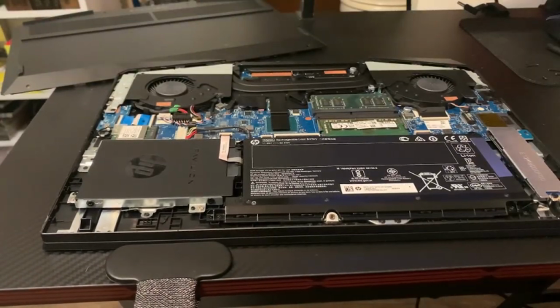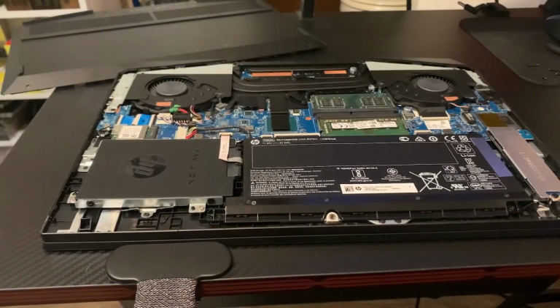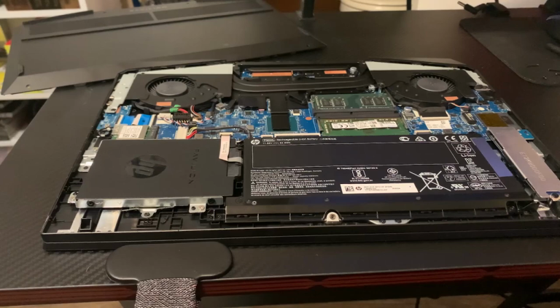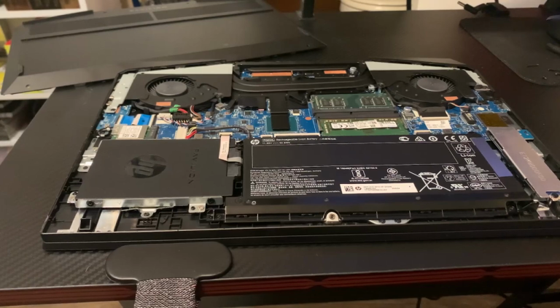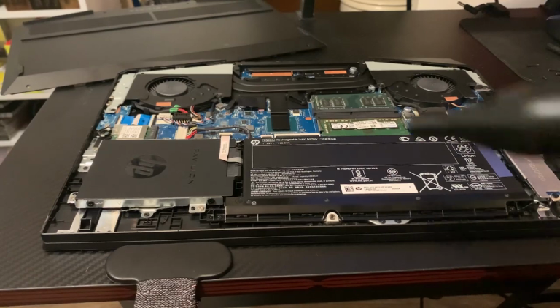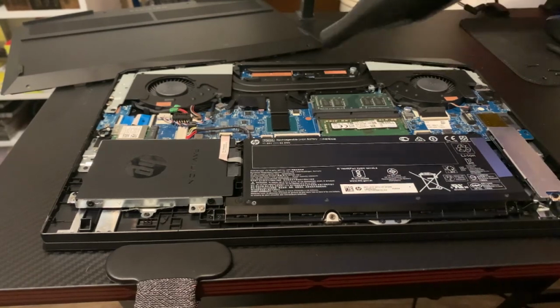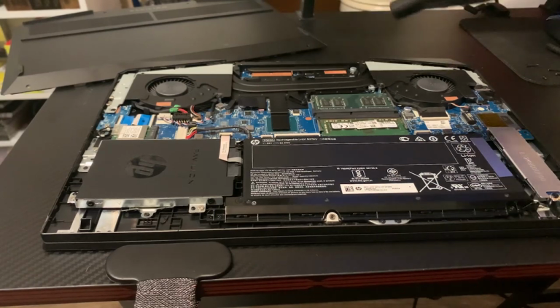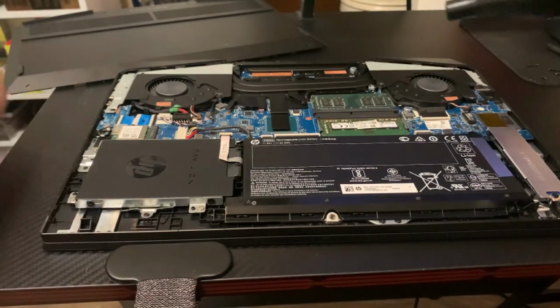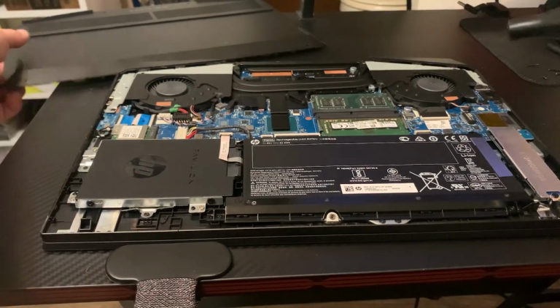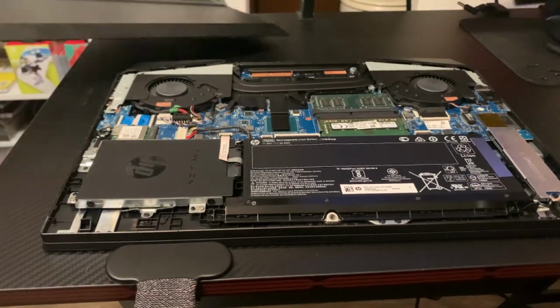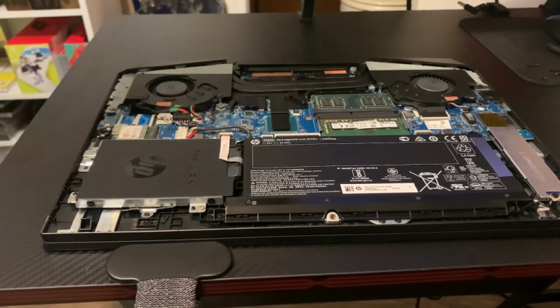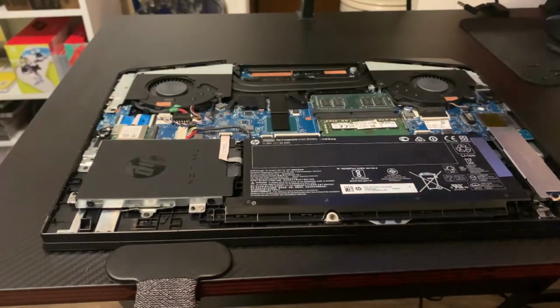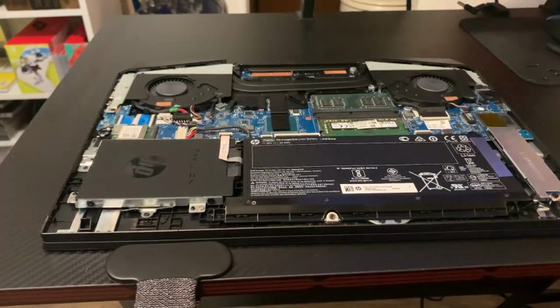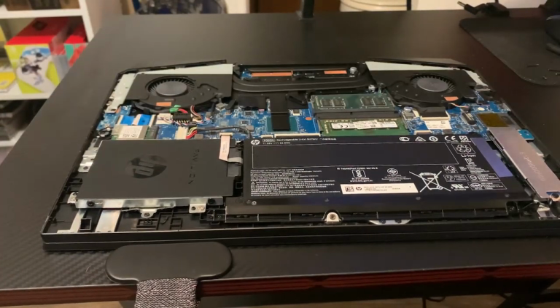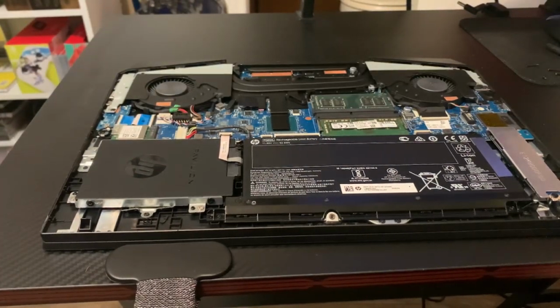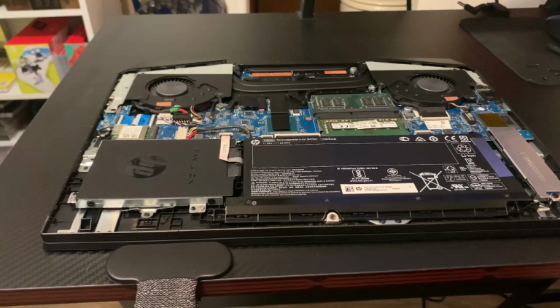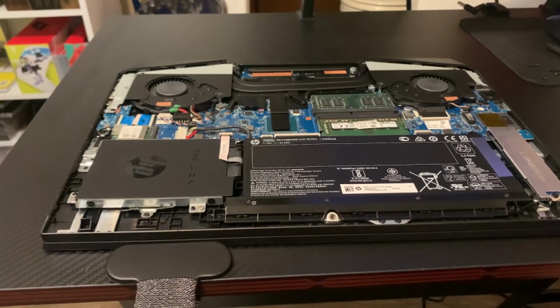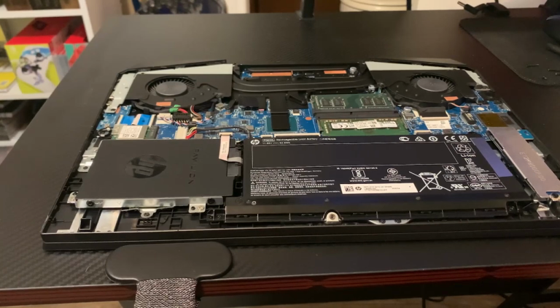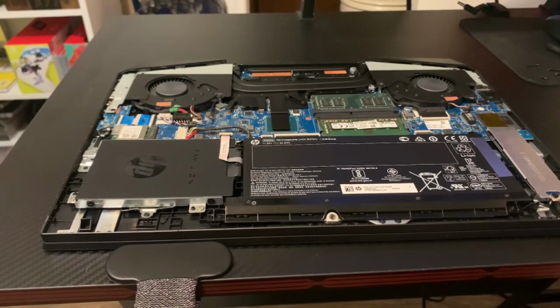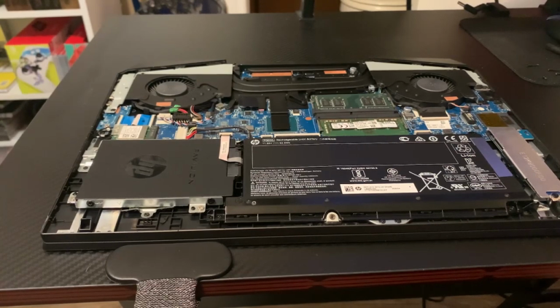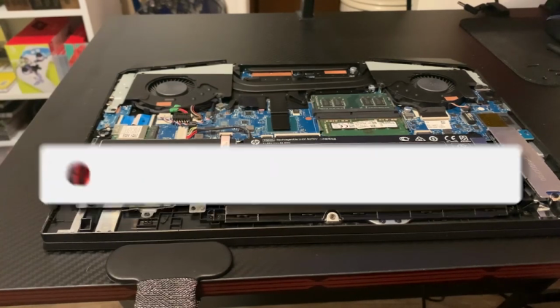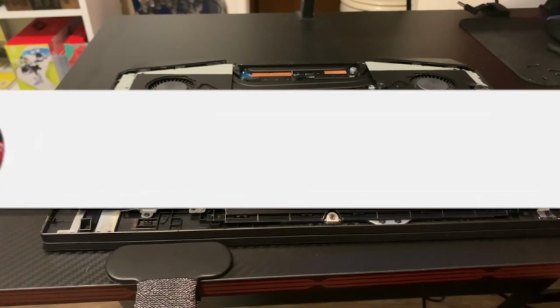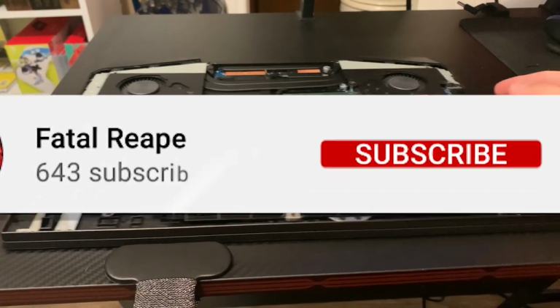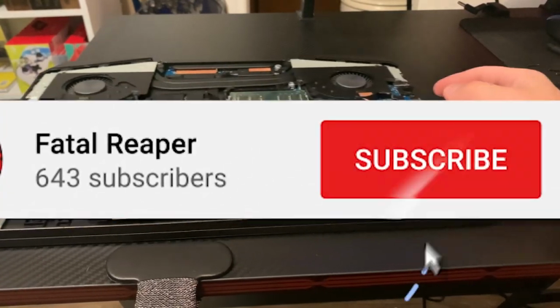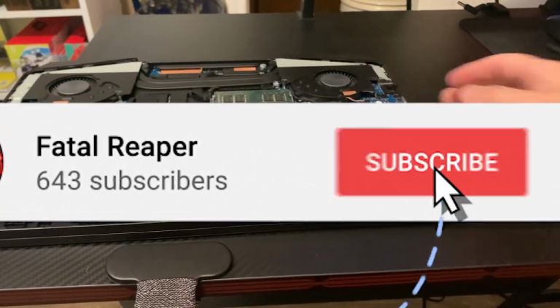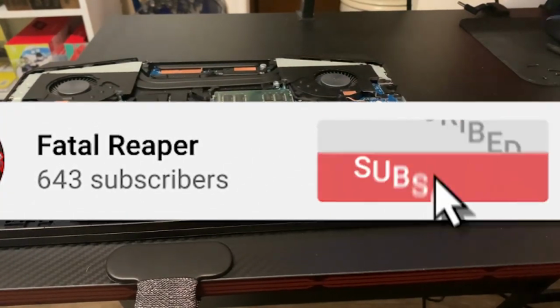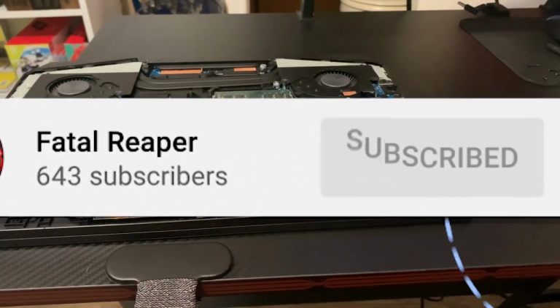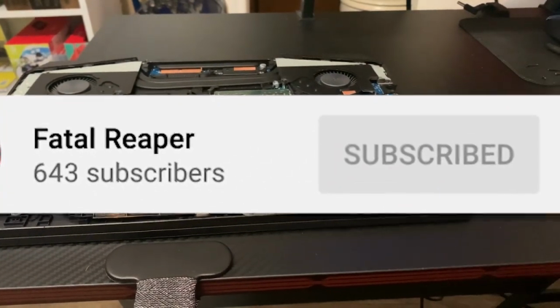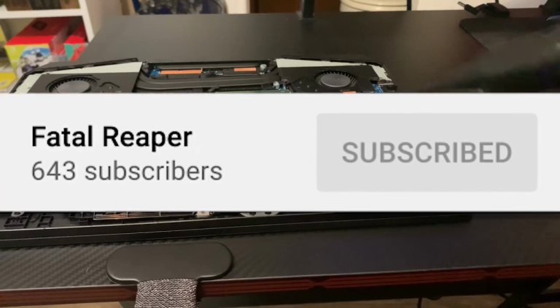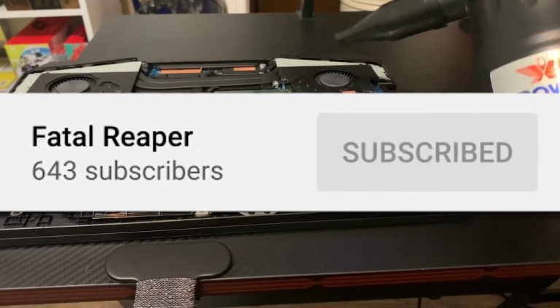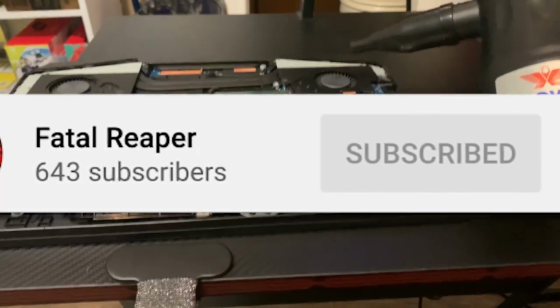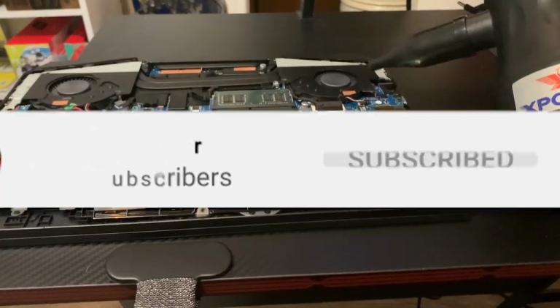4 screws at the top that are longer, and then 3 on the bottom. After you've removed the back plate, make sure your laptop is turned off during this process, and of course make sure it's unplugged.